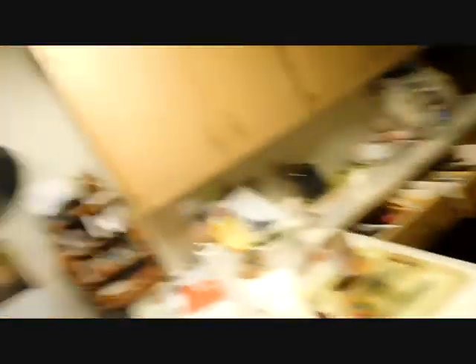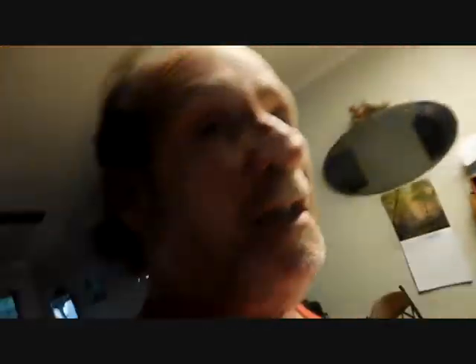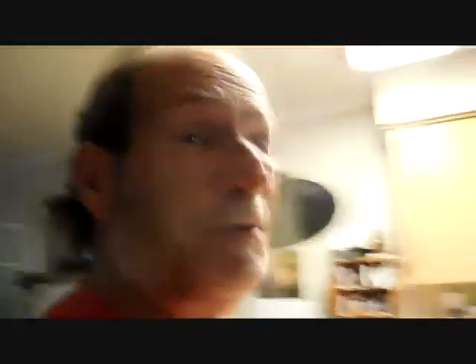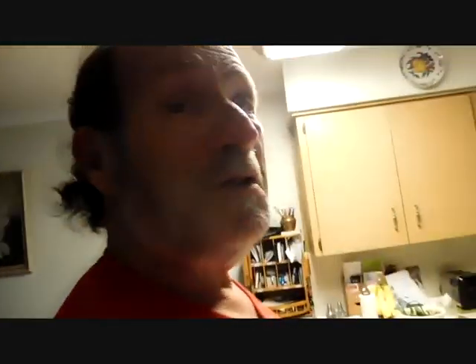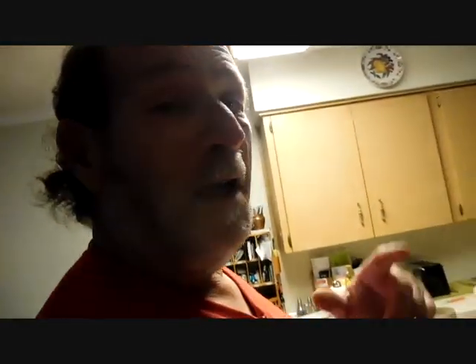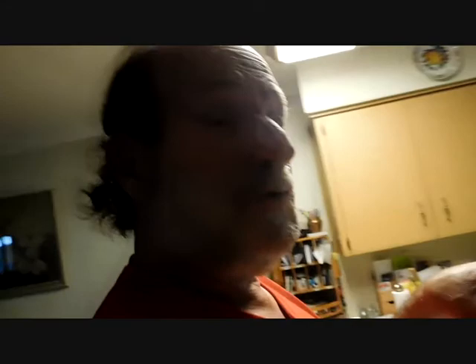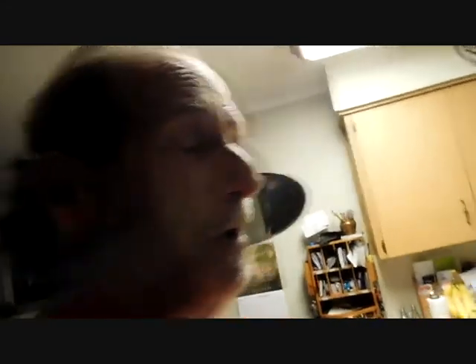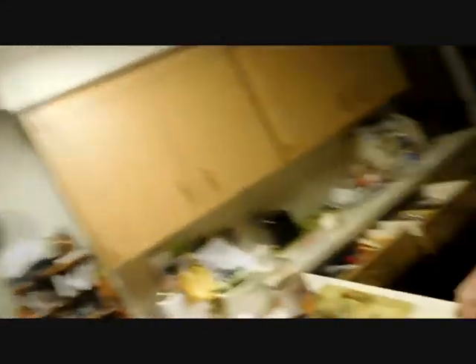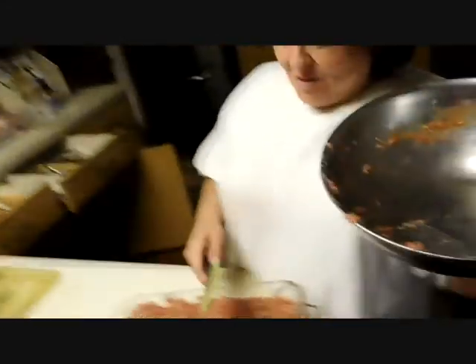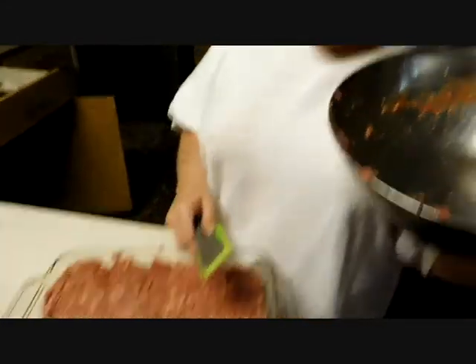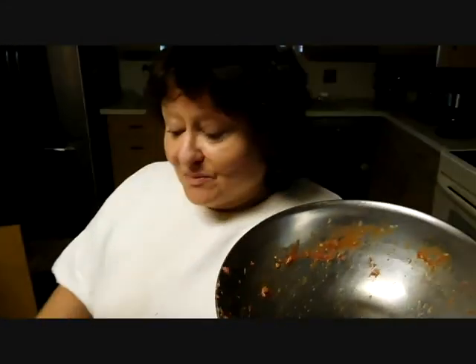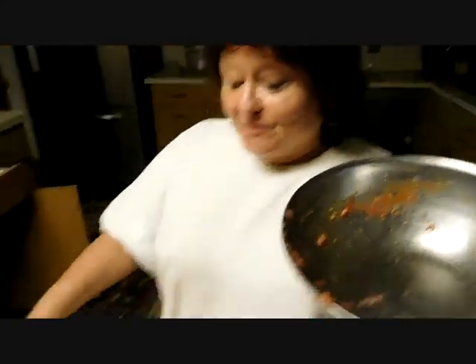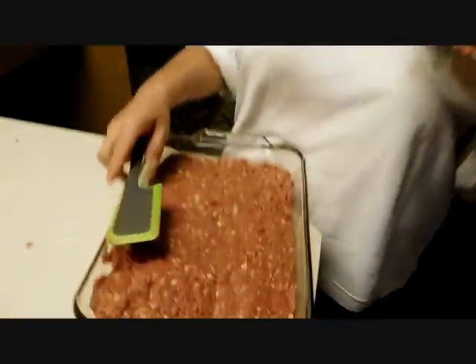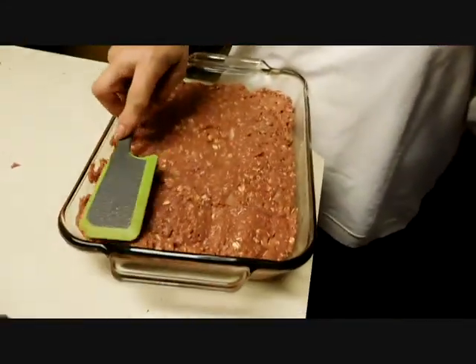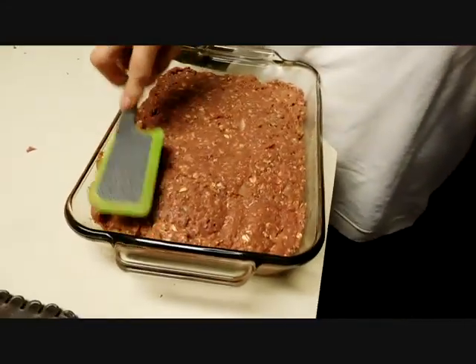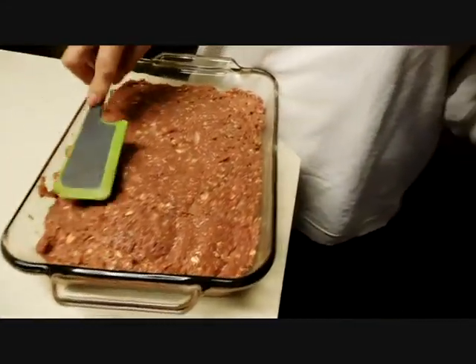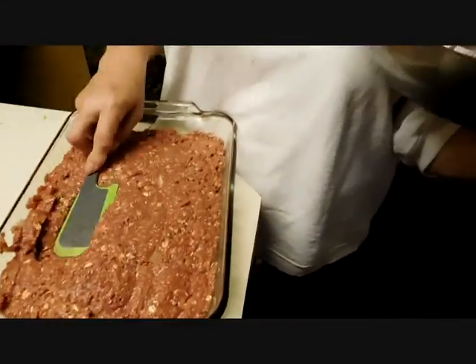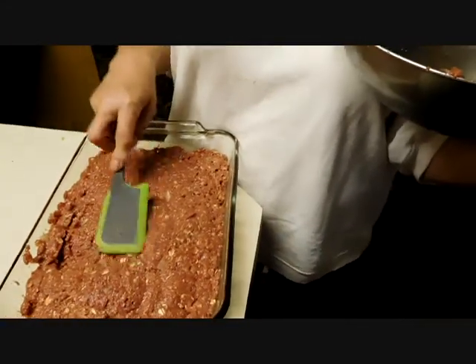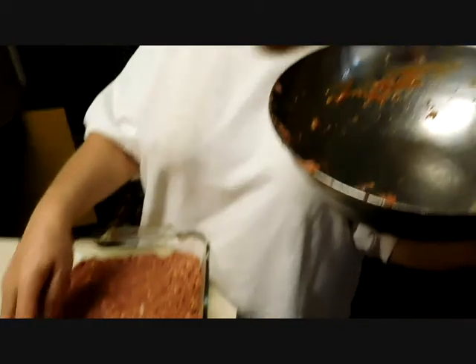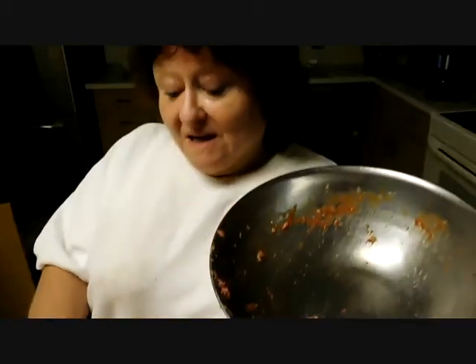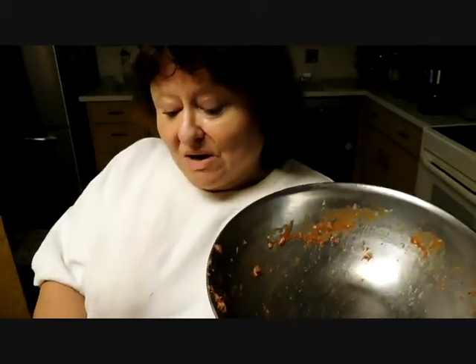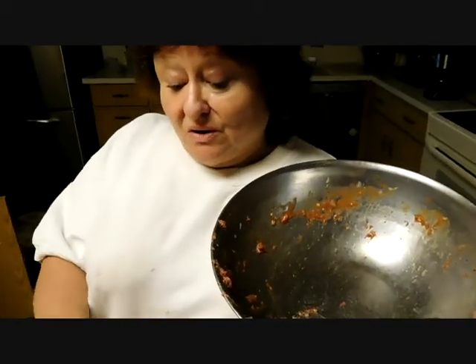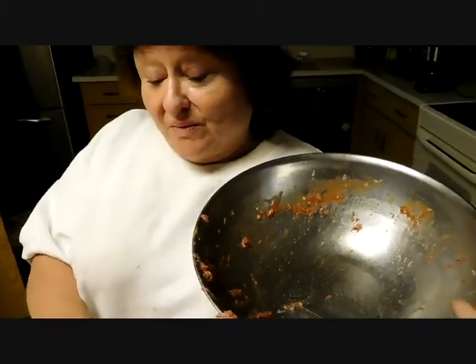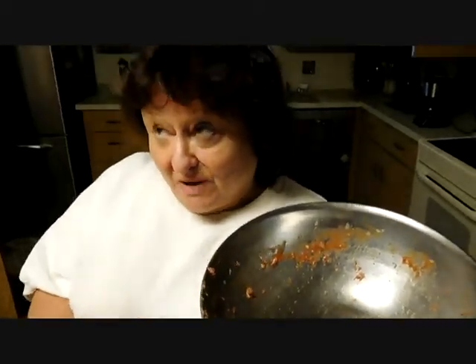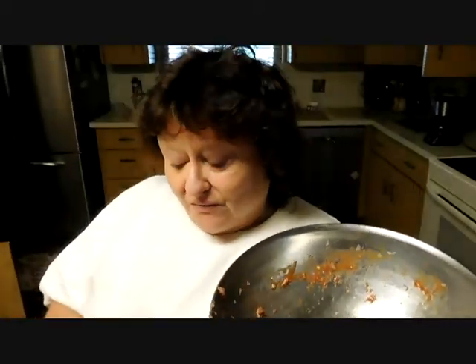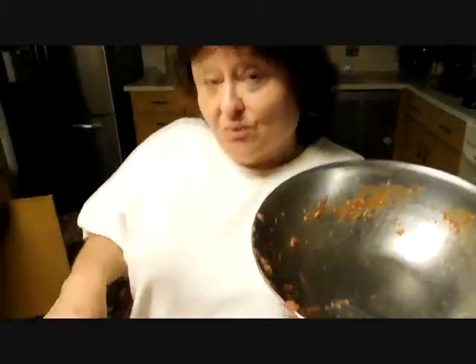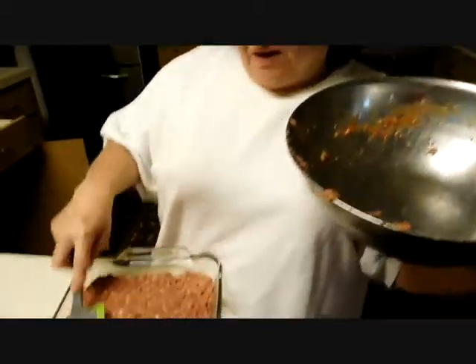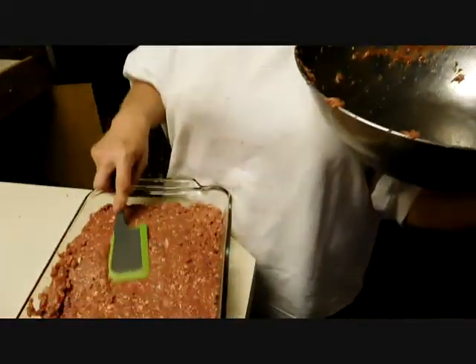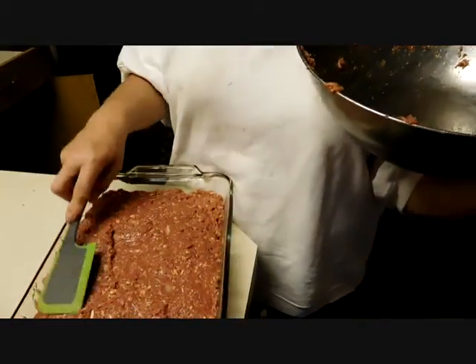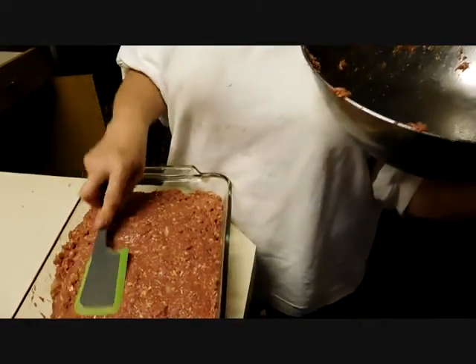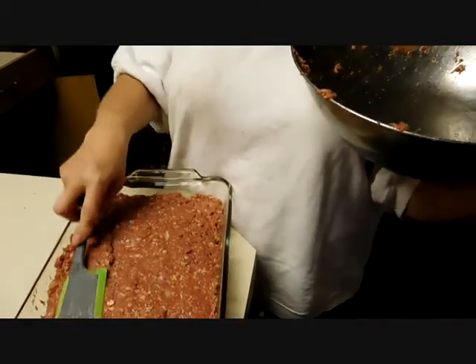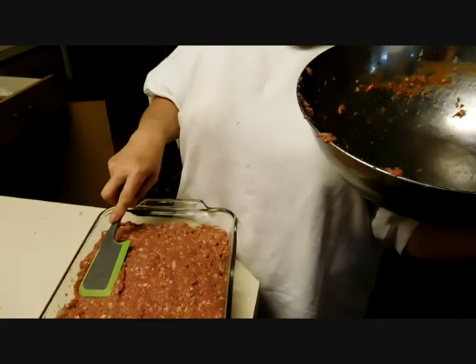All right, Moe, you got that? She's in competition with you now. But this isn't my preferred meatloaf. My preferred meatloaf has a little — half a pound of ground pork in it, in addition to ground beef.